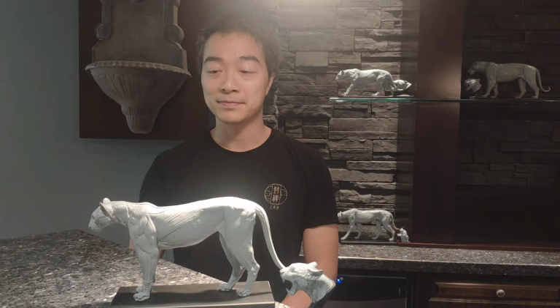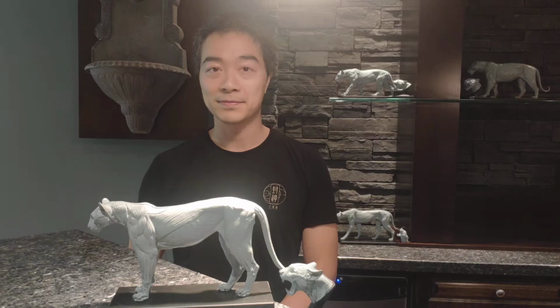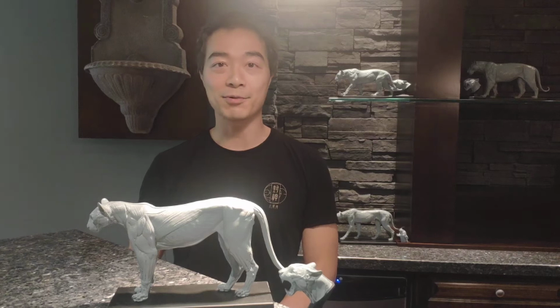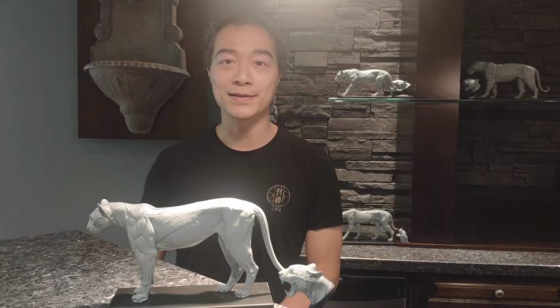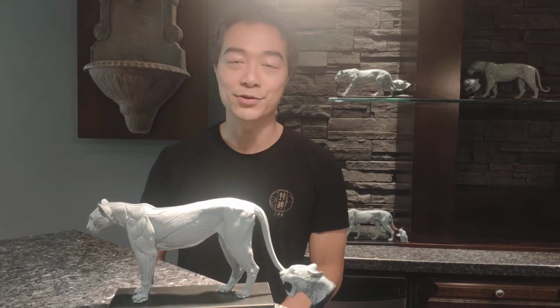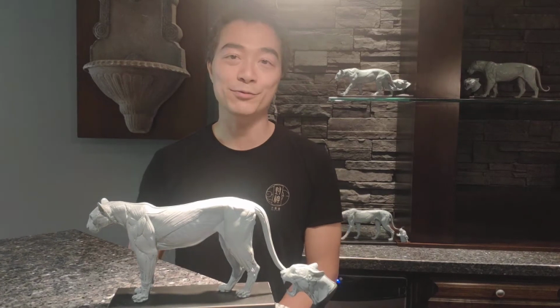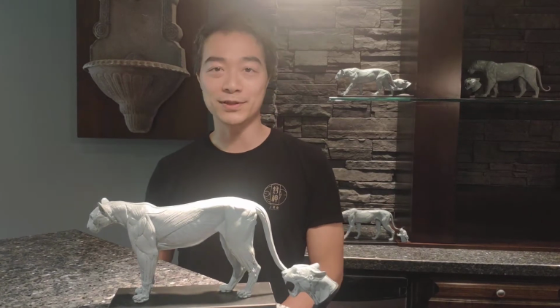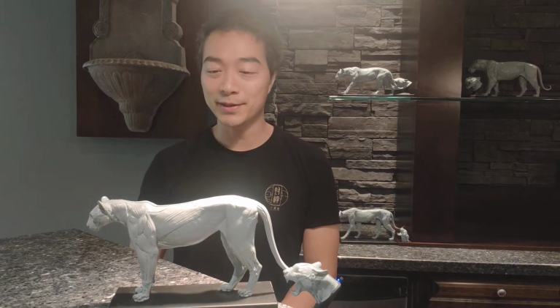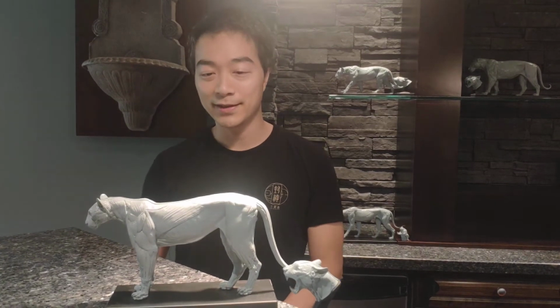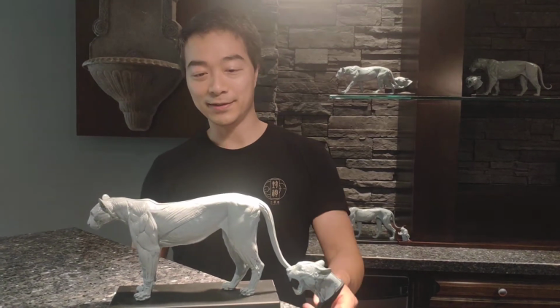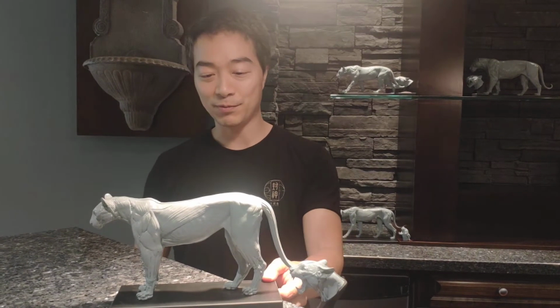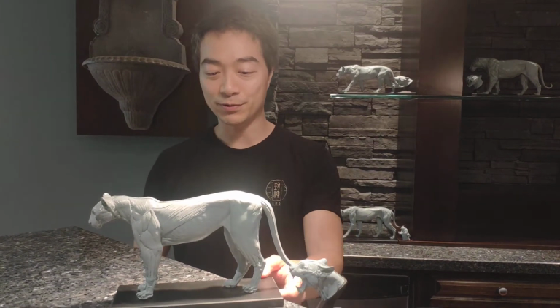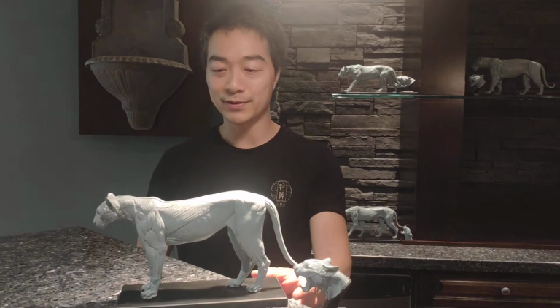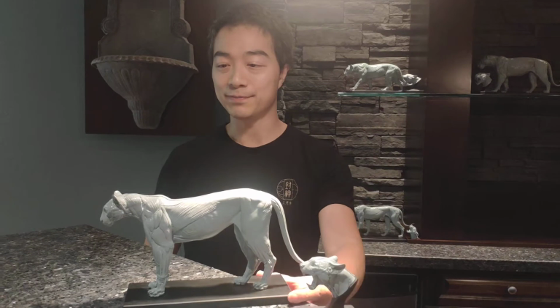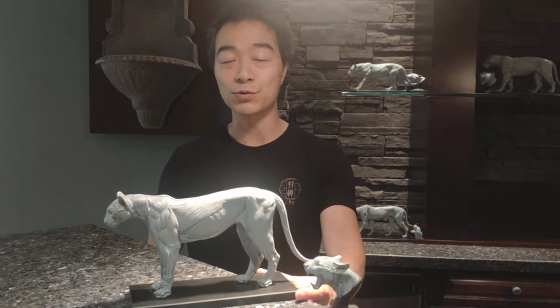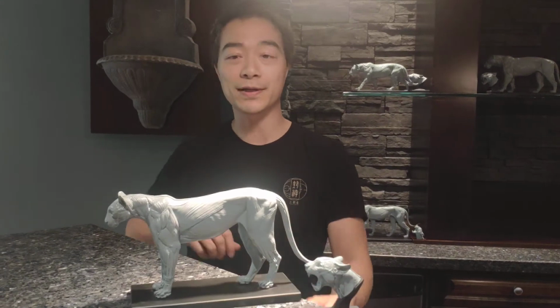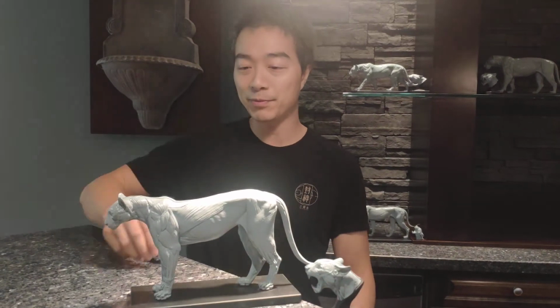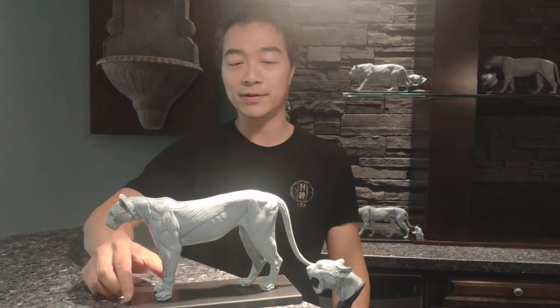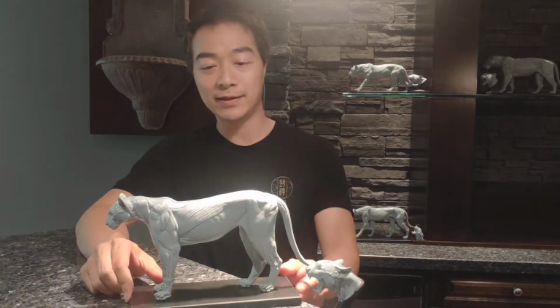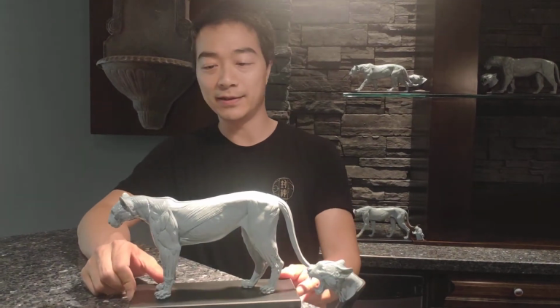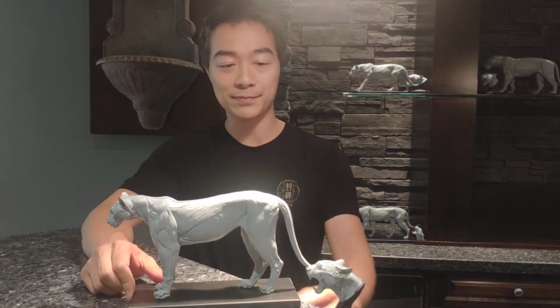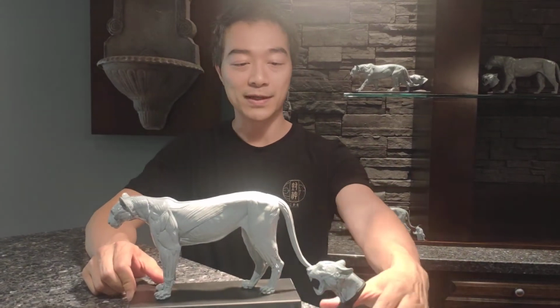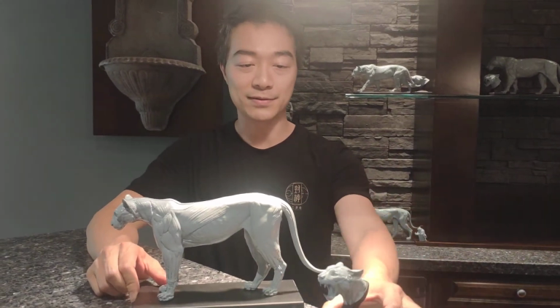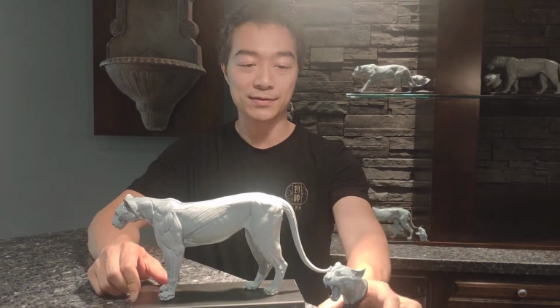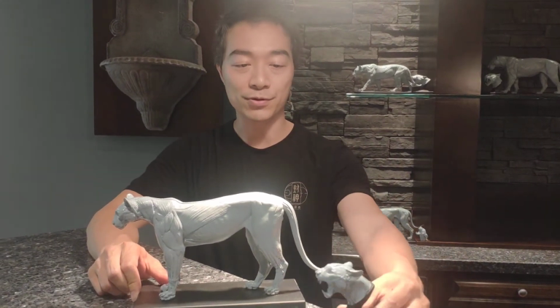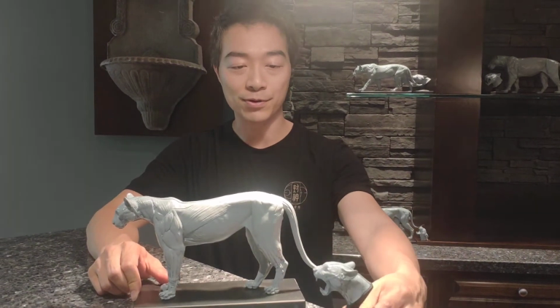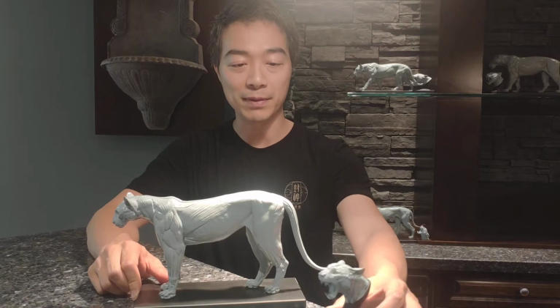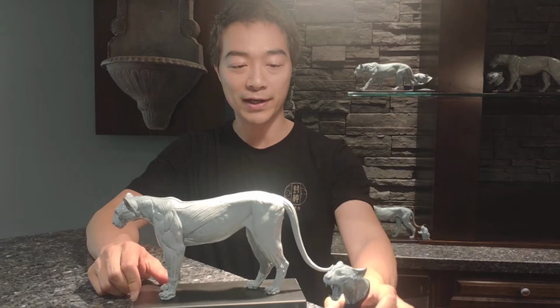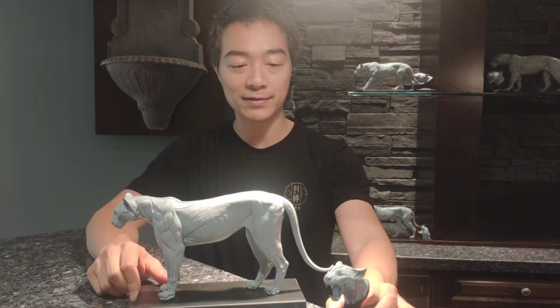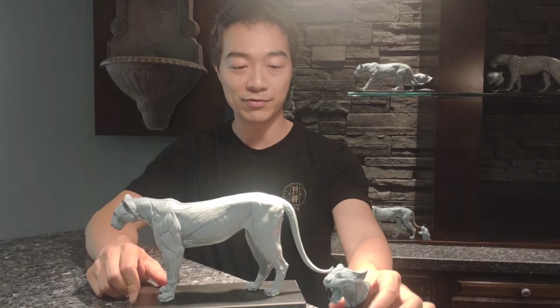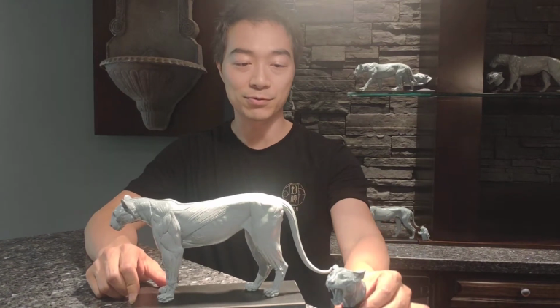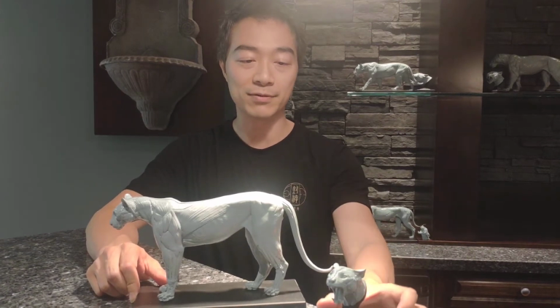Hey everyone, this is Jun here from Jun's Anatomy. I want to show you the Cougar Anatomy model — this is the Cougar open mouth head with its own plinth.